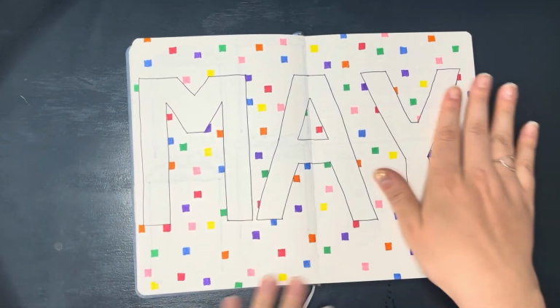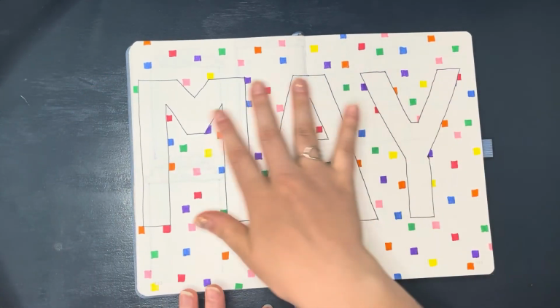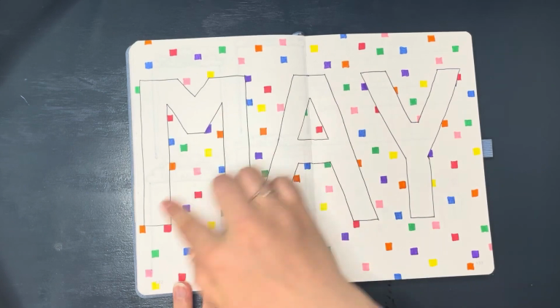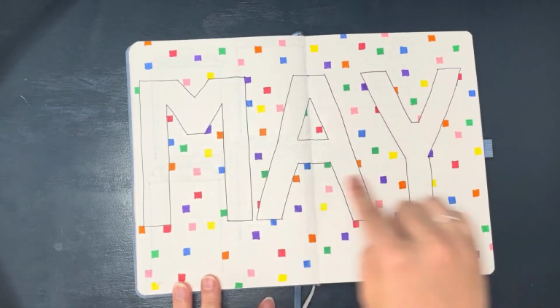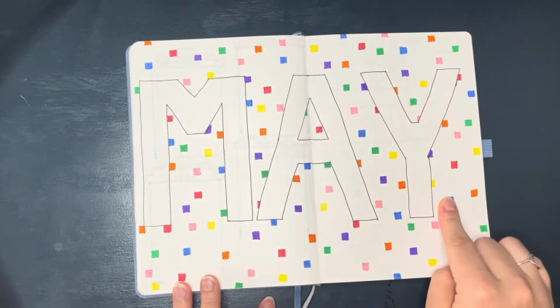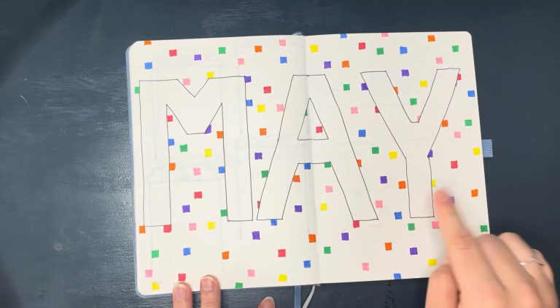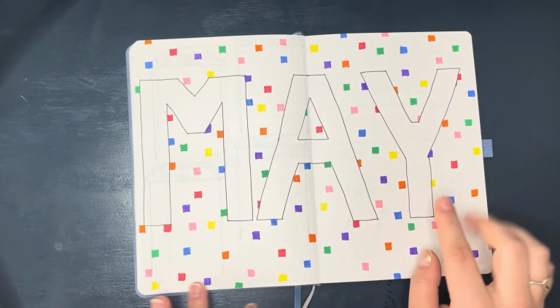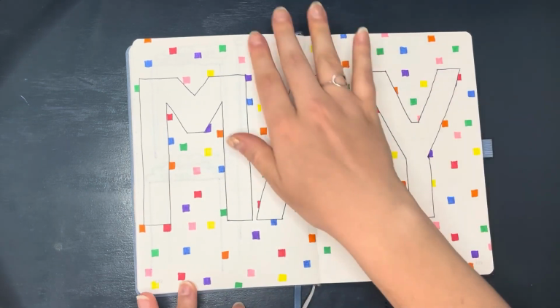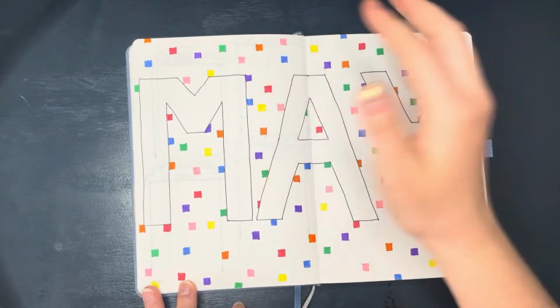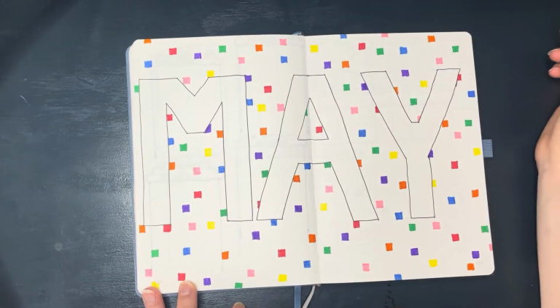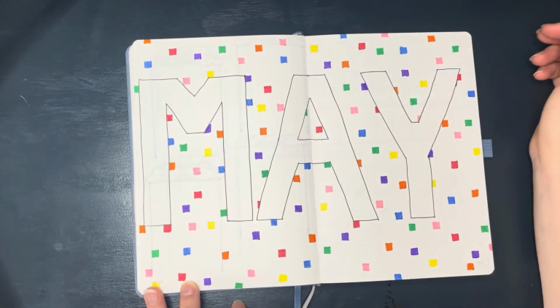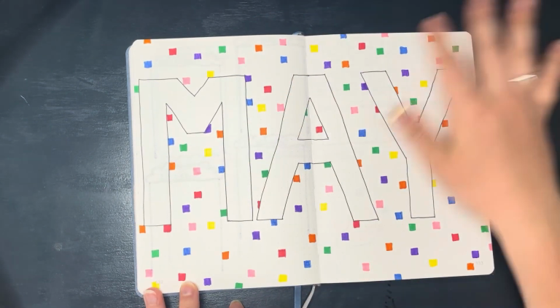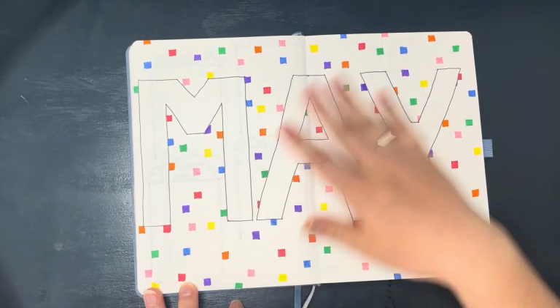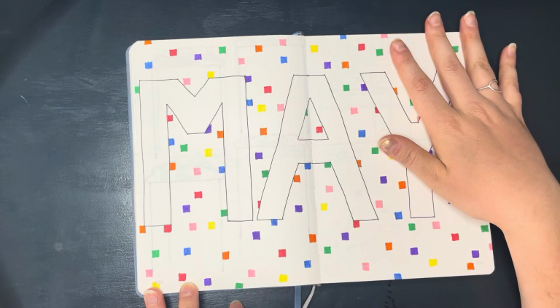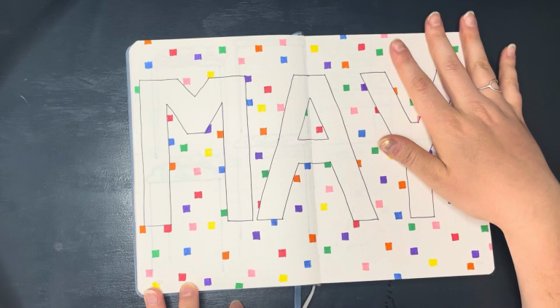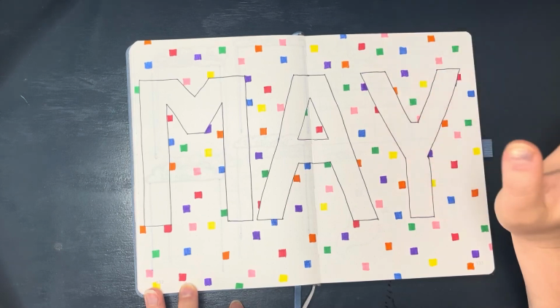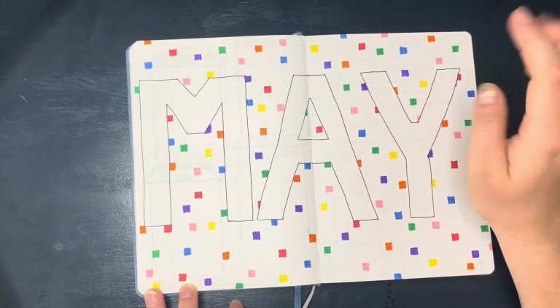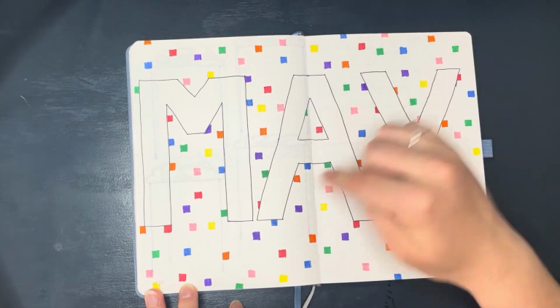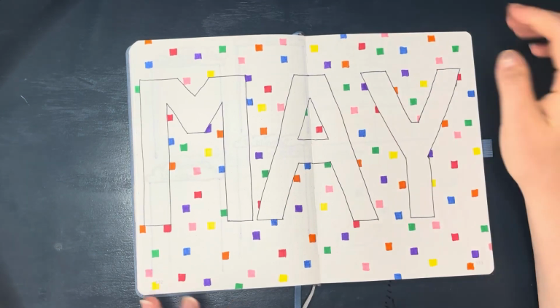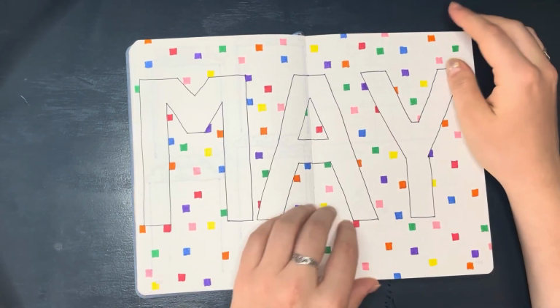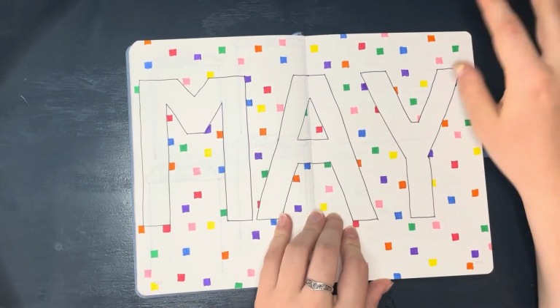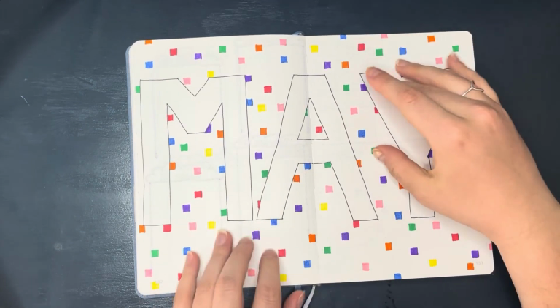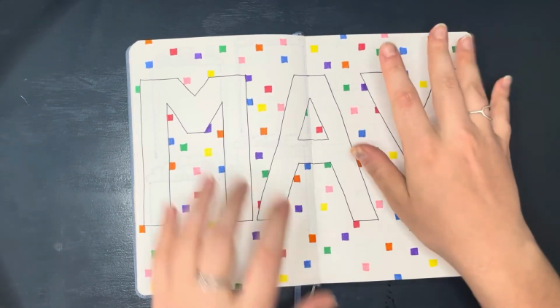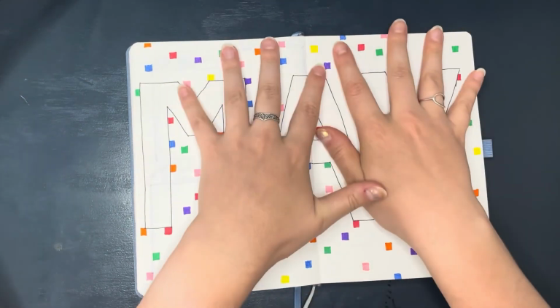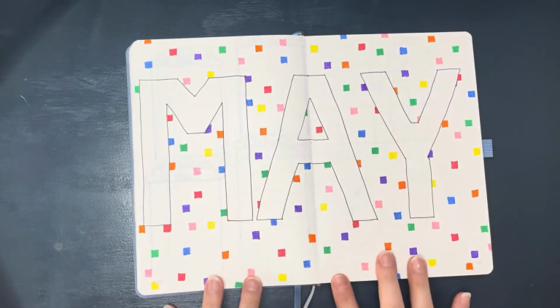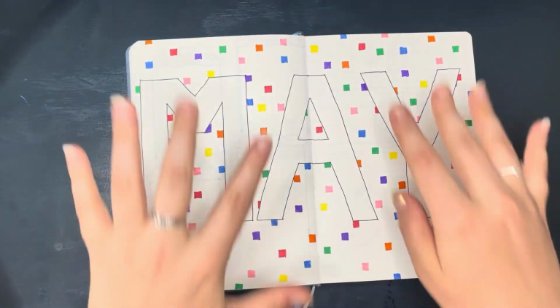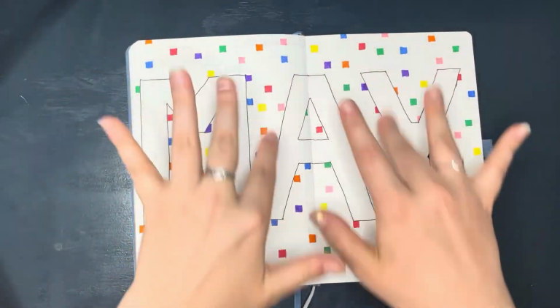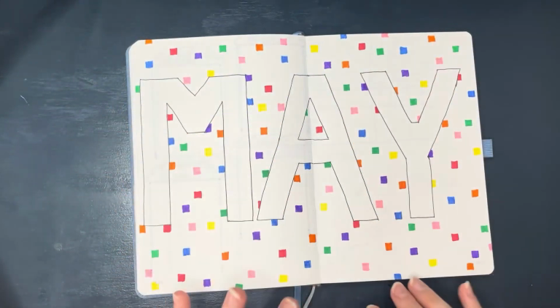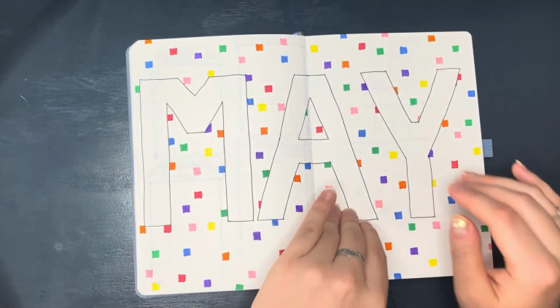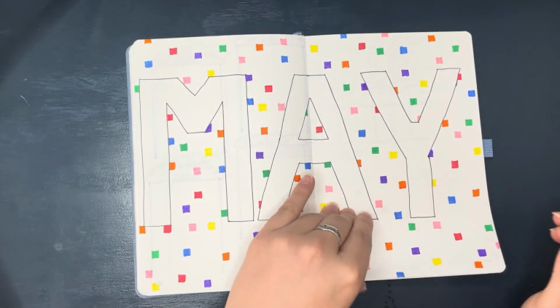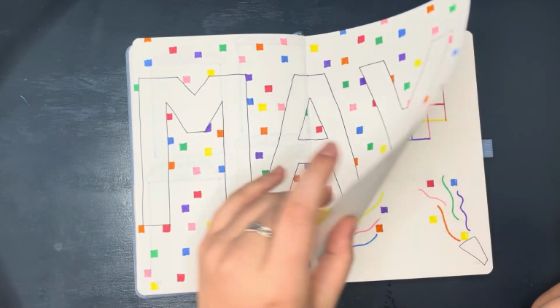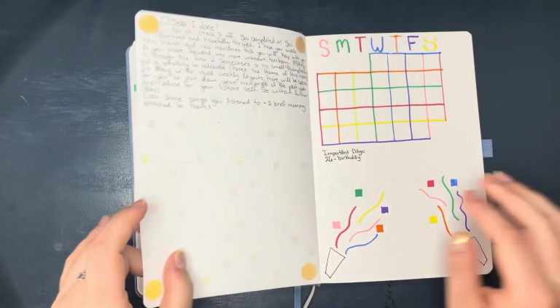I just kind of blocked out the letters and then took all the colors of the rainbow and filled out a bunch of random squares. It looks pretty pixelated but I think it kind of gets the effect of the confetti falling in the background that I was going for.